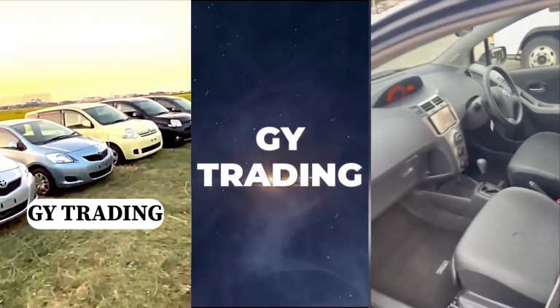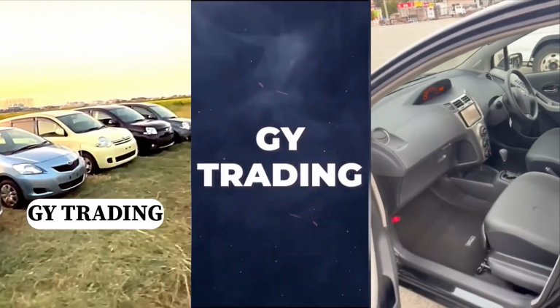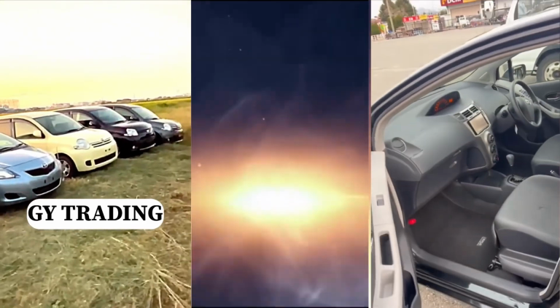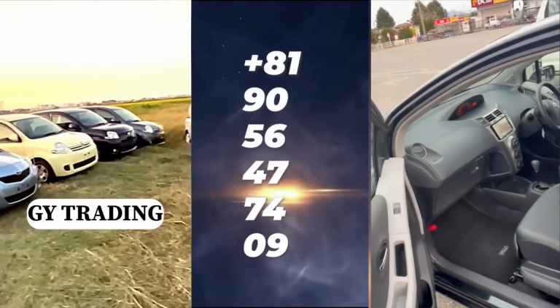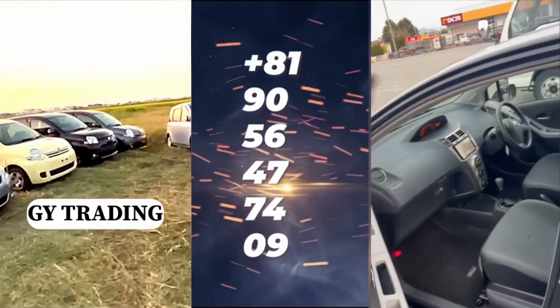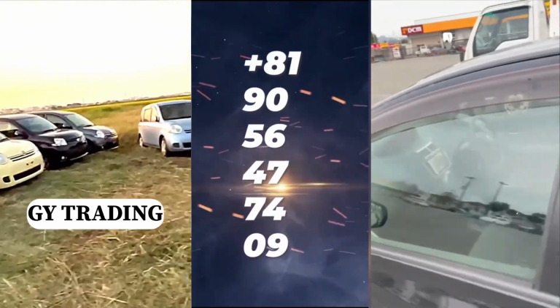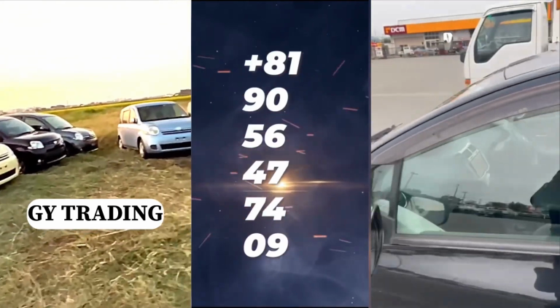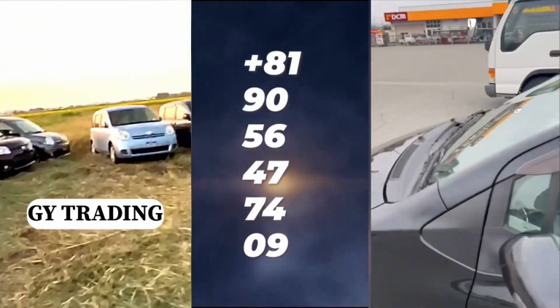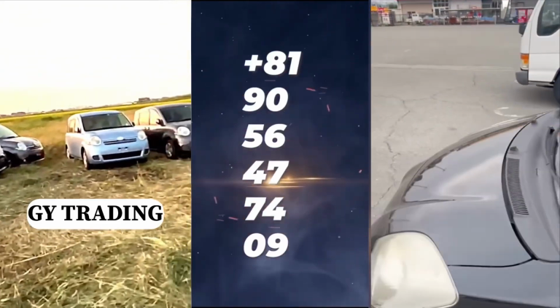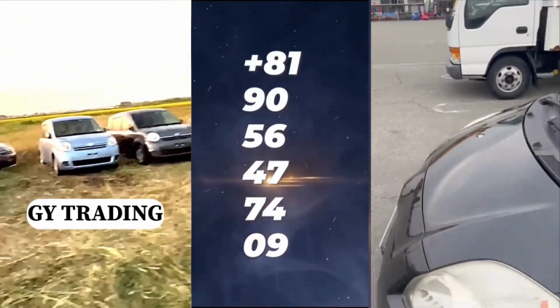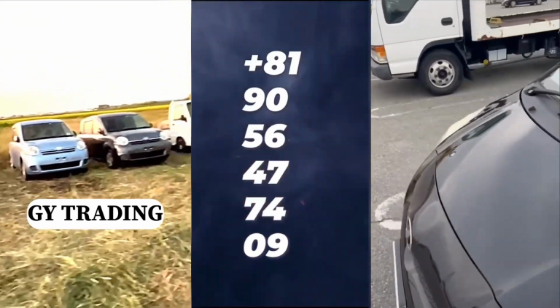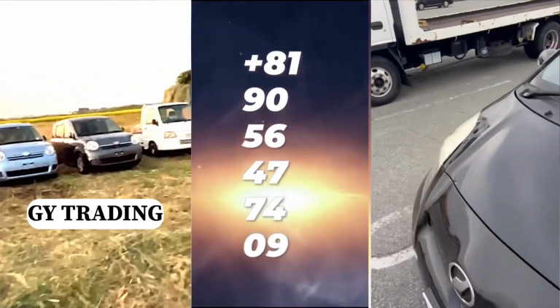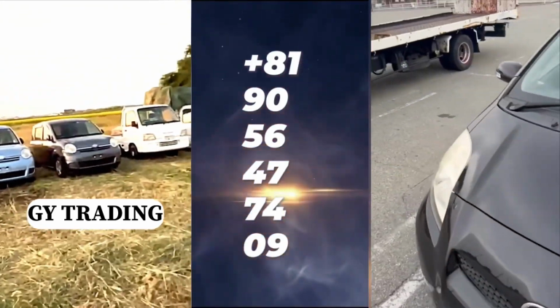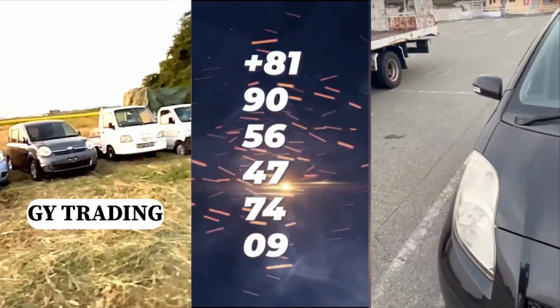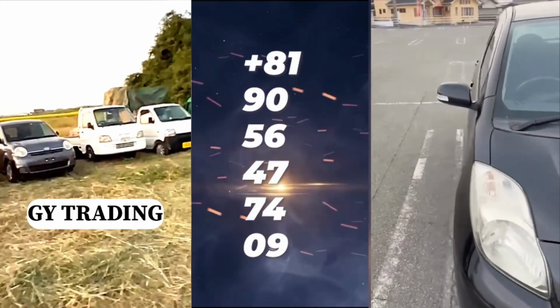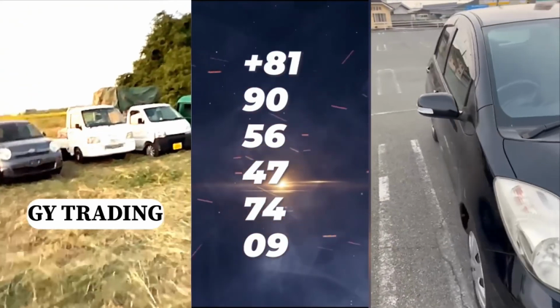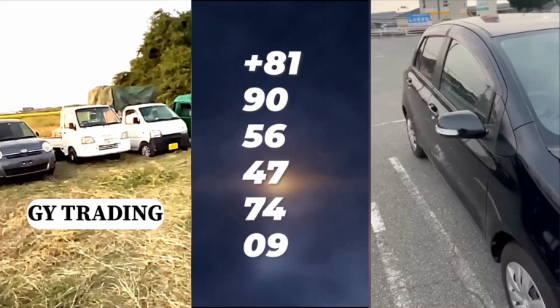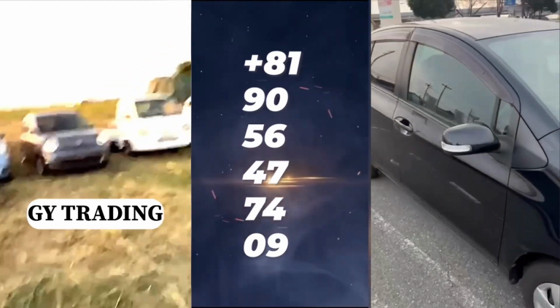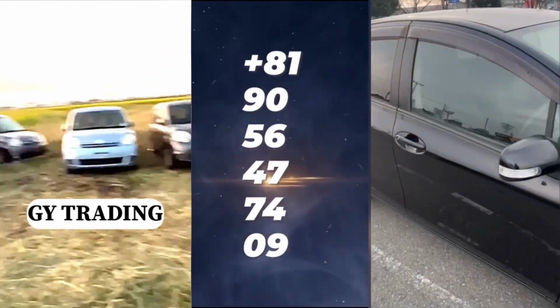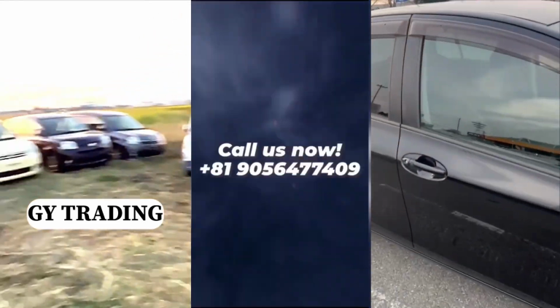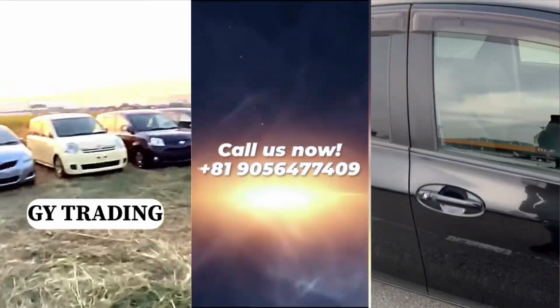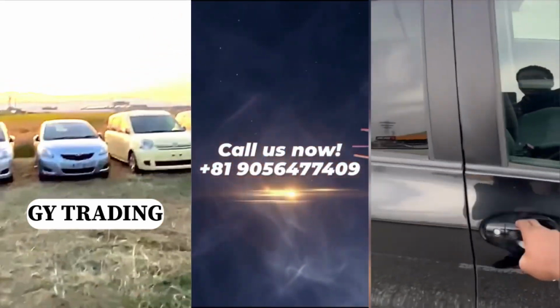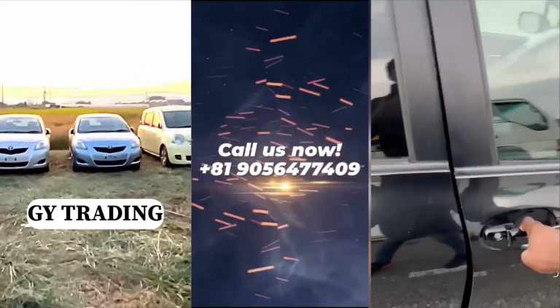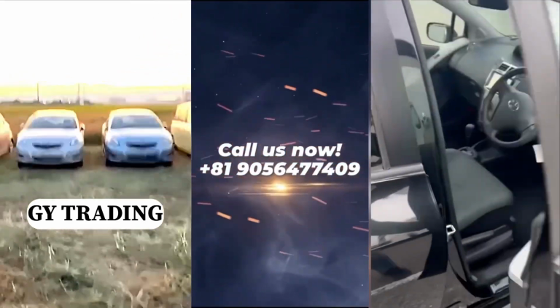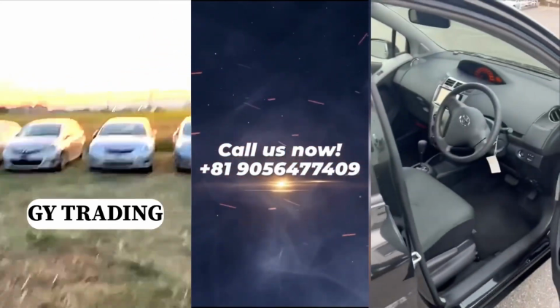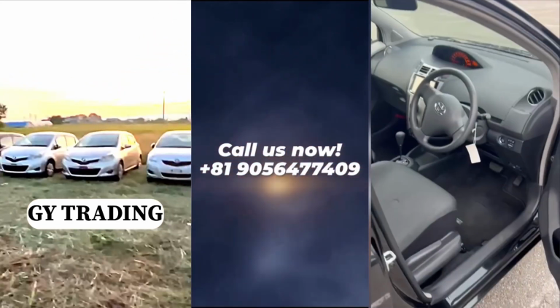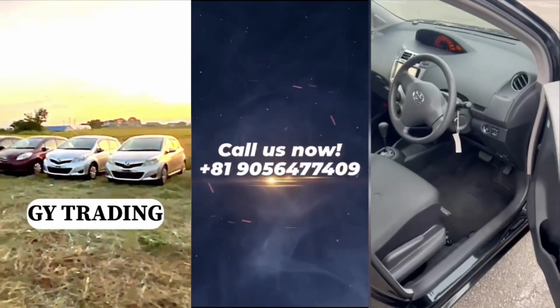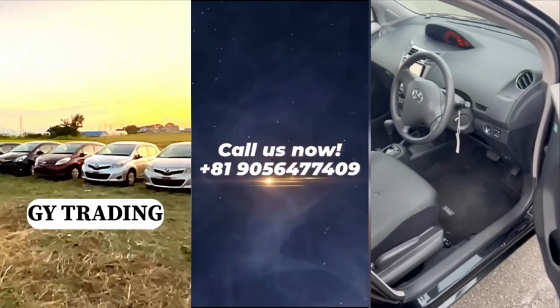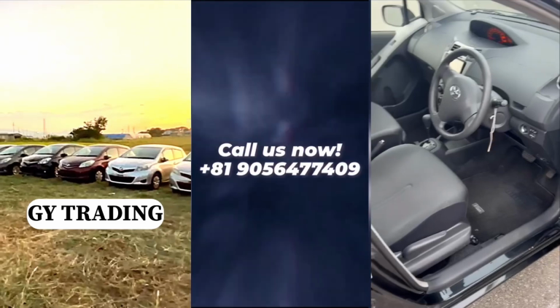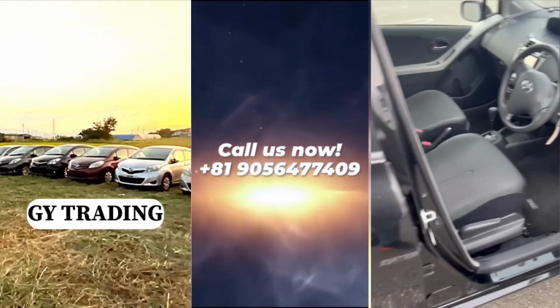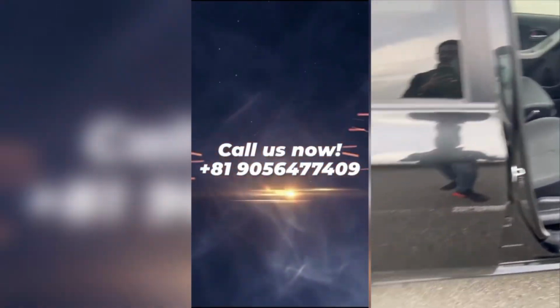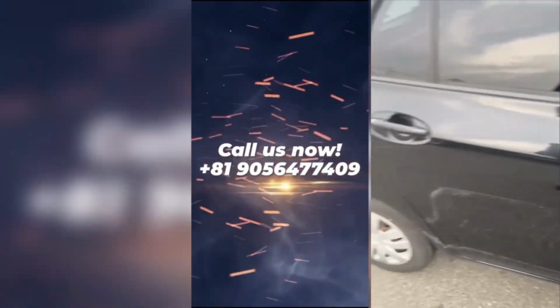Contact them now at +81 905 6477 409 and your car will be at your doorstep.